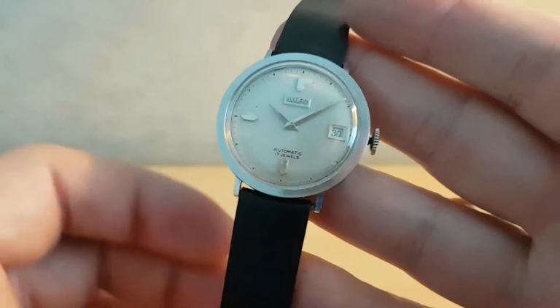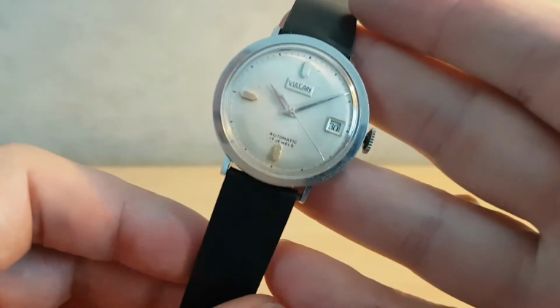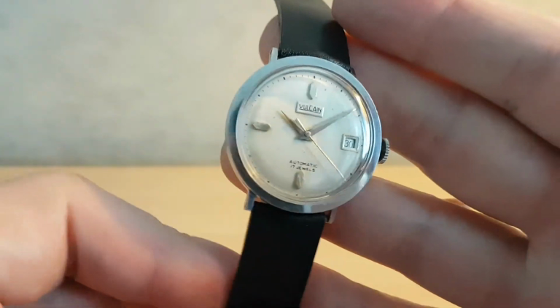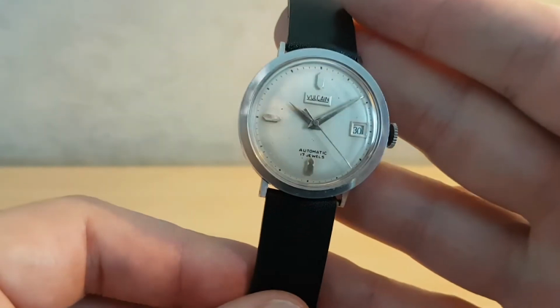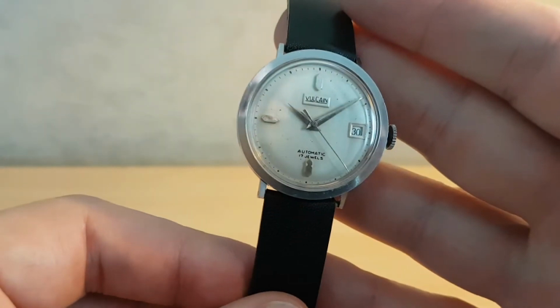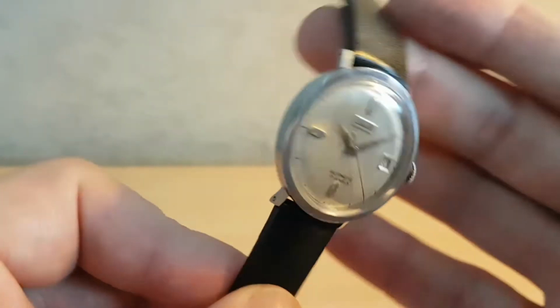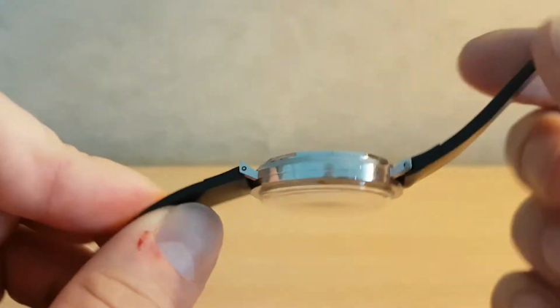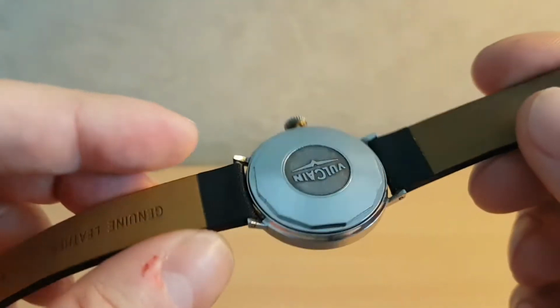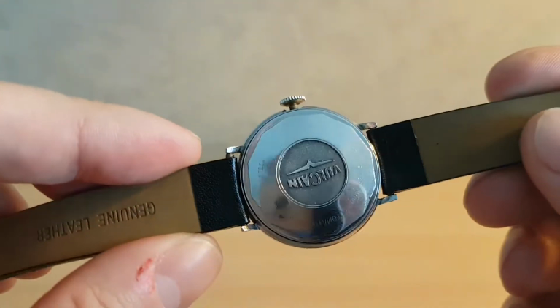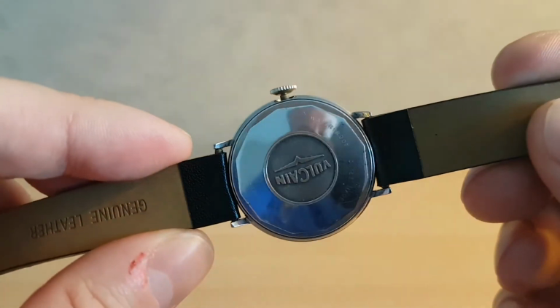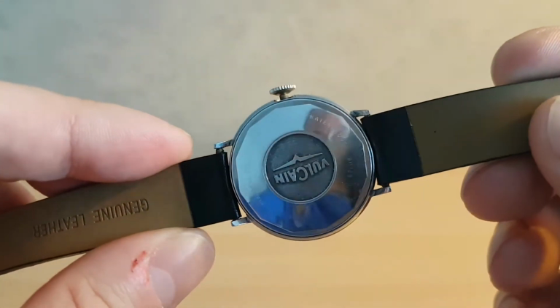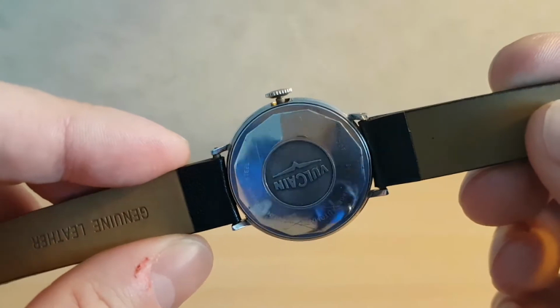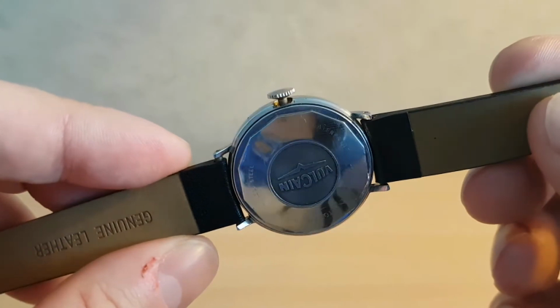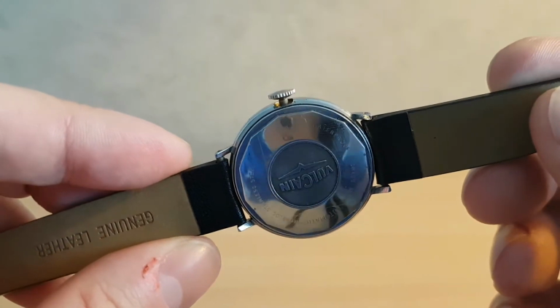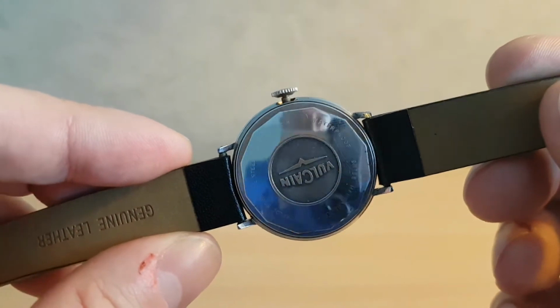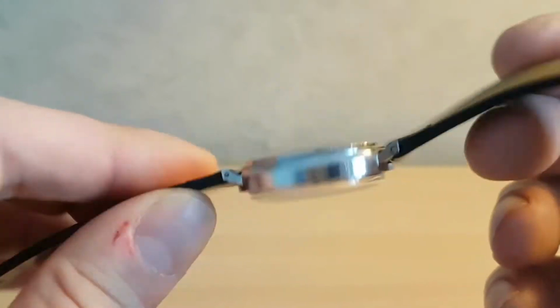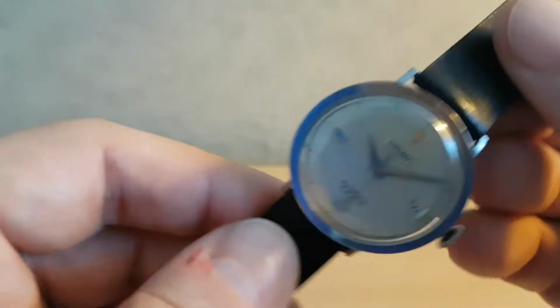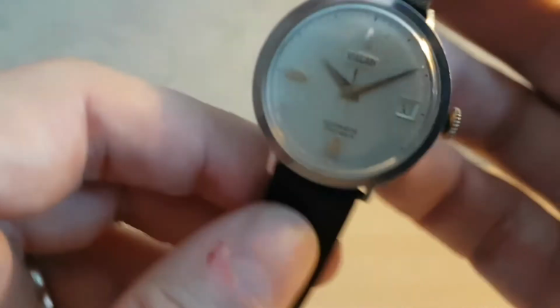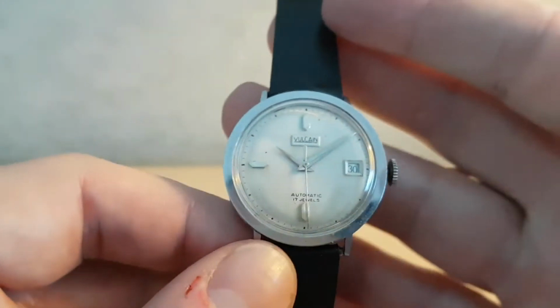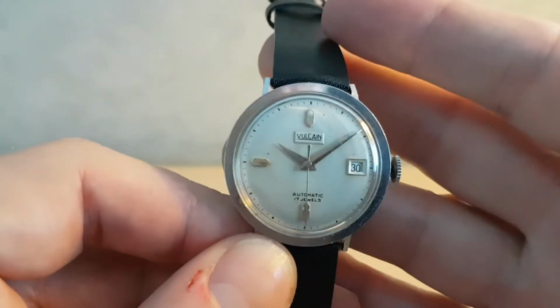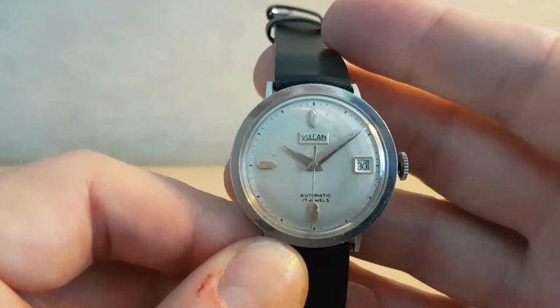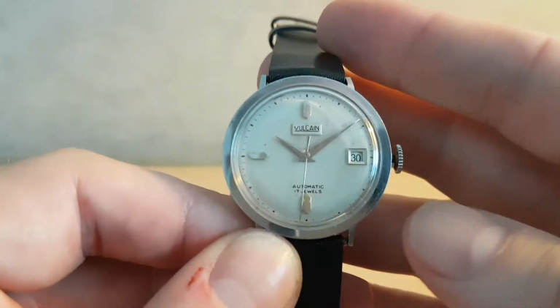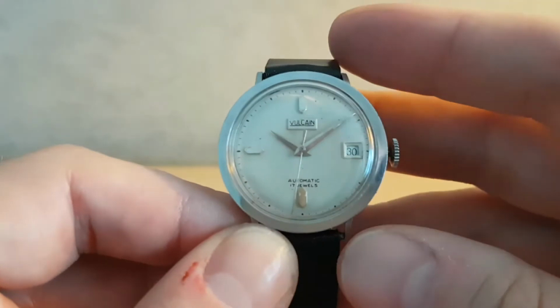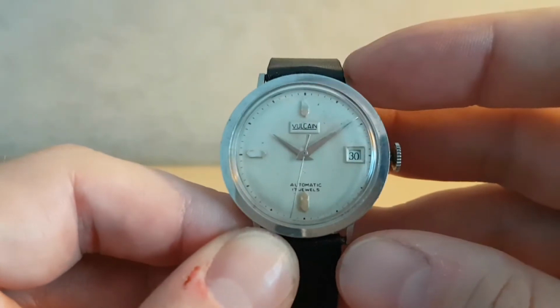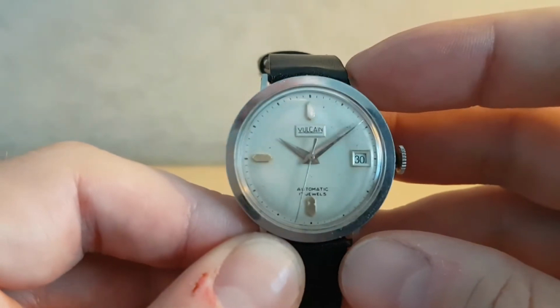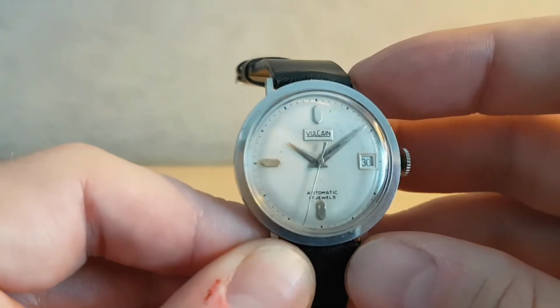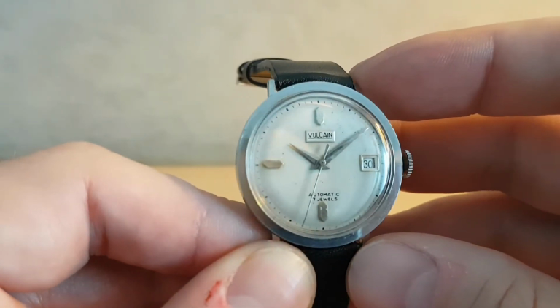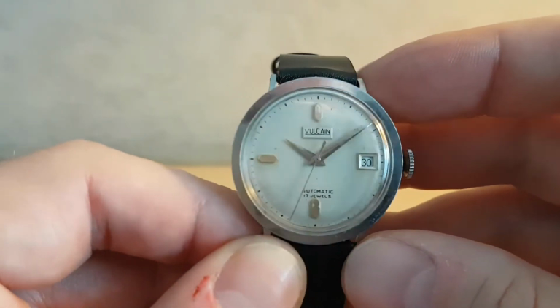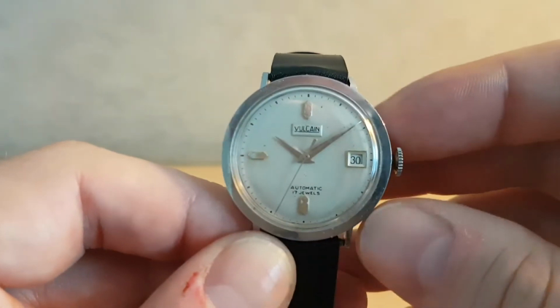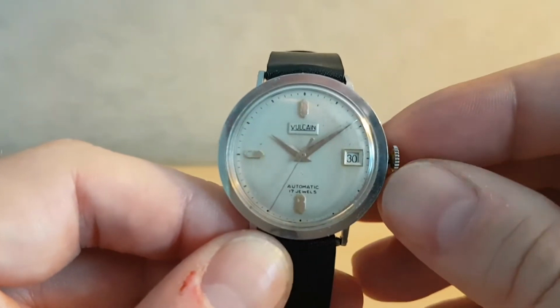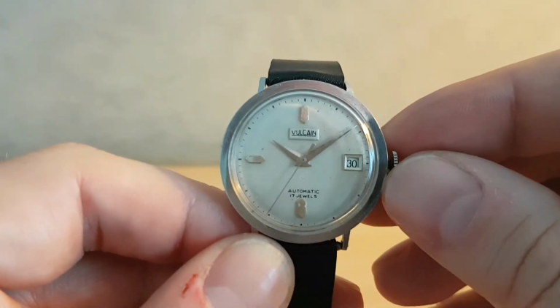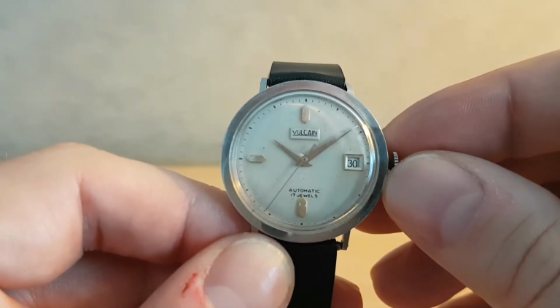The watch is in a stainless steel case with a screw-down back, which is nicely embossed with their logo. Inside it has an ETA-based Vulcane branded automatic movement with calendar function.